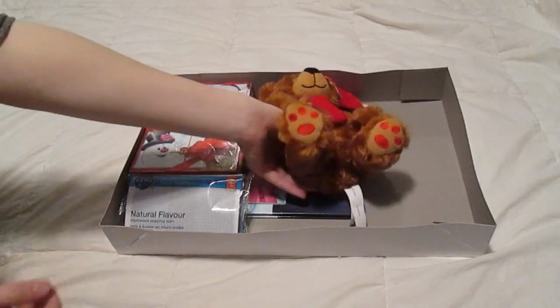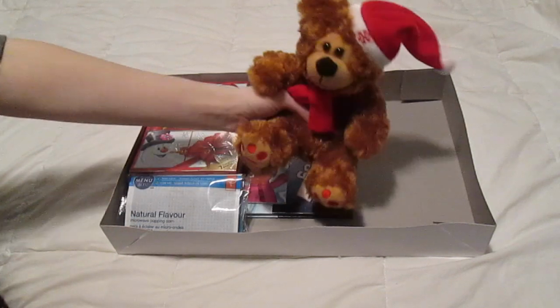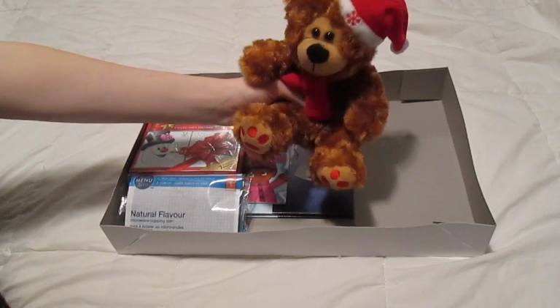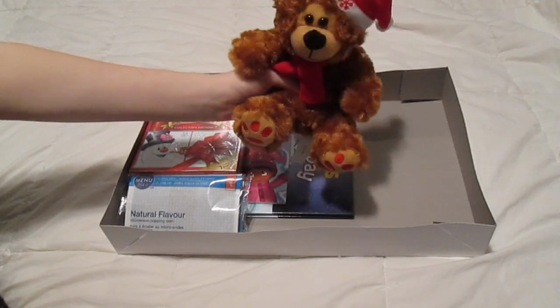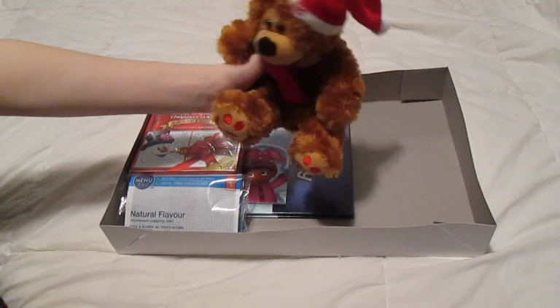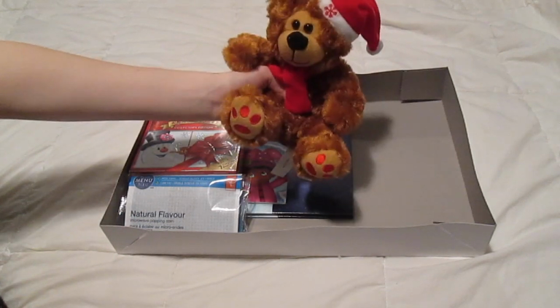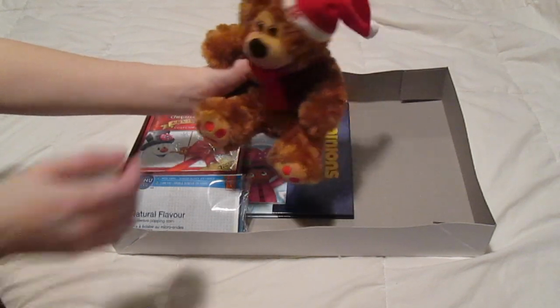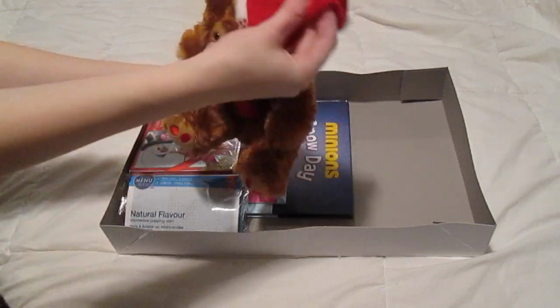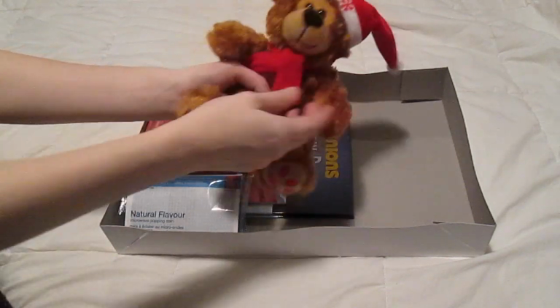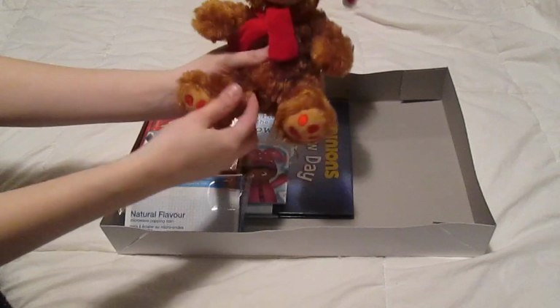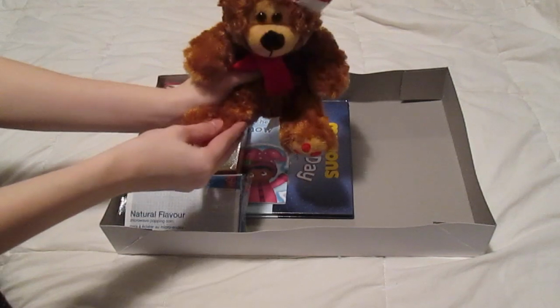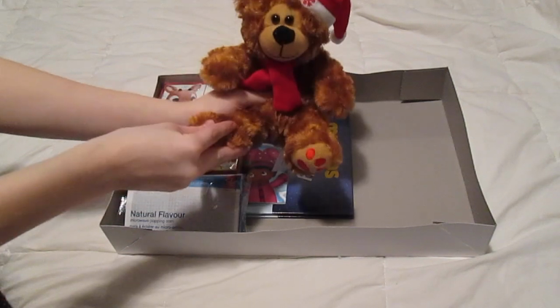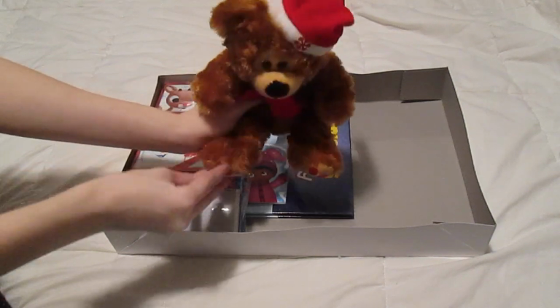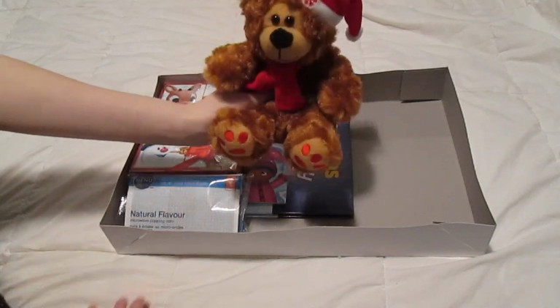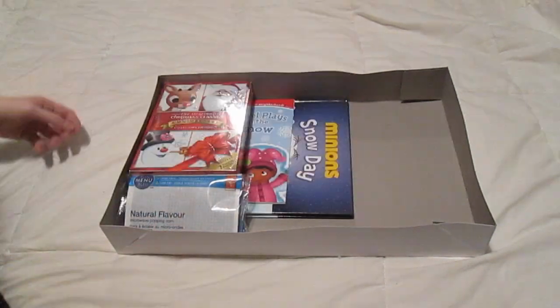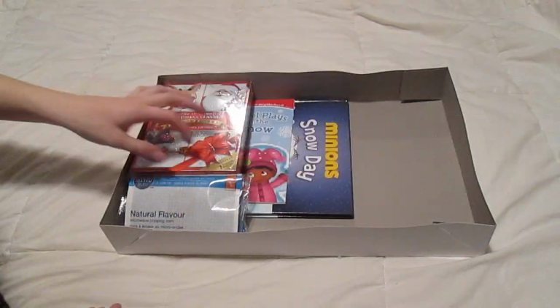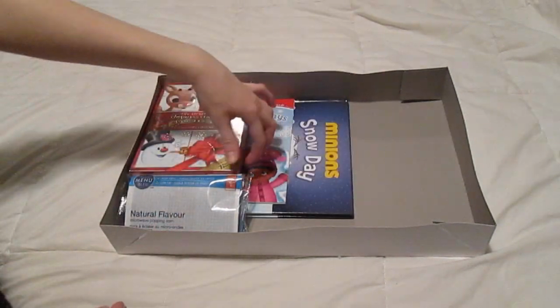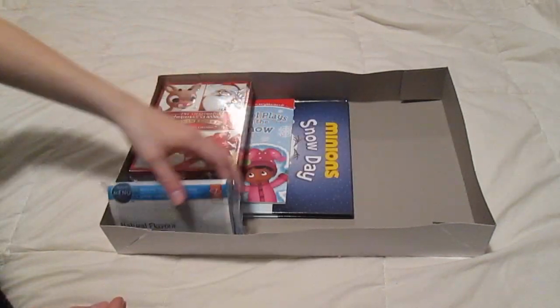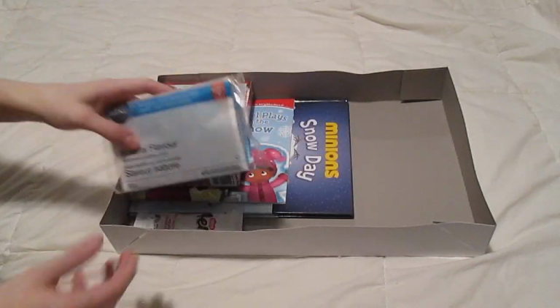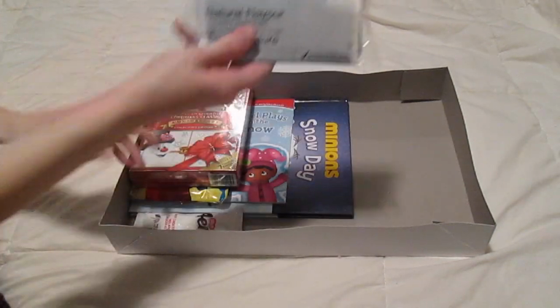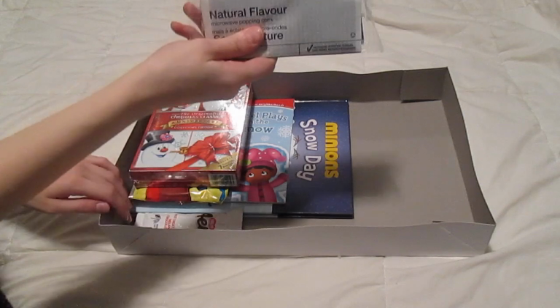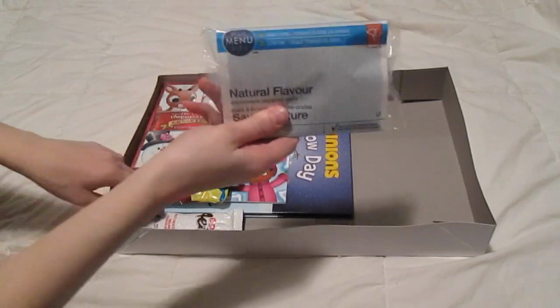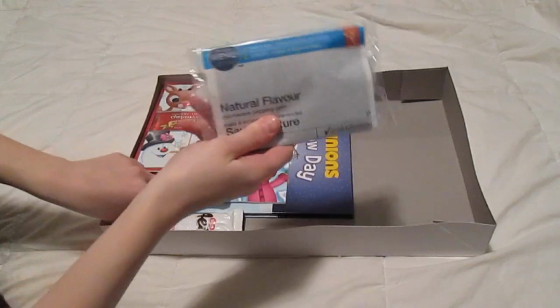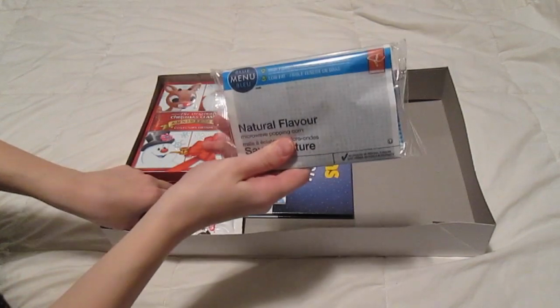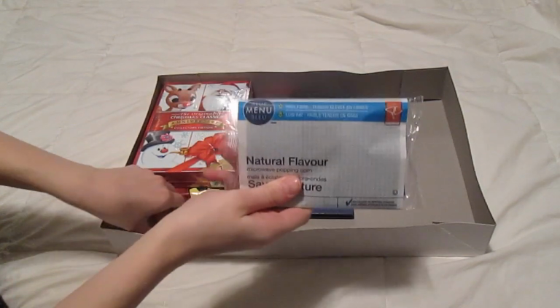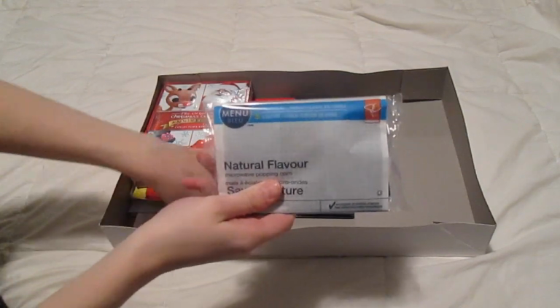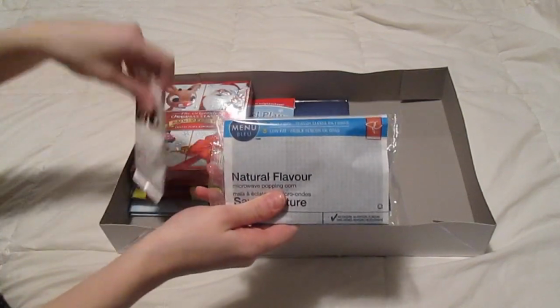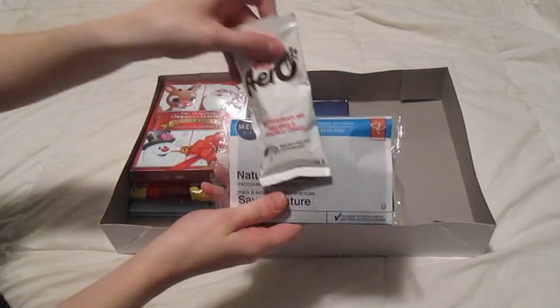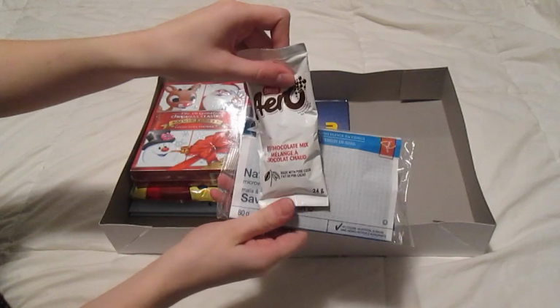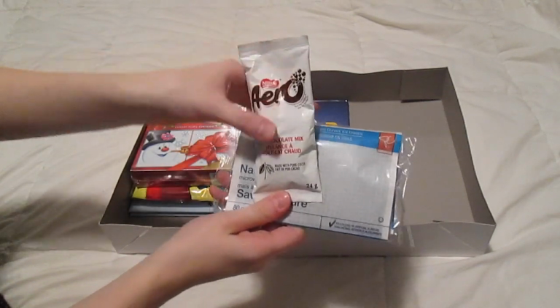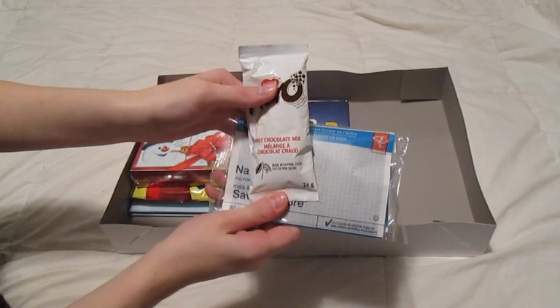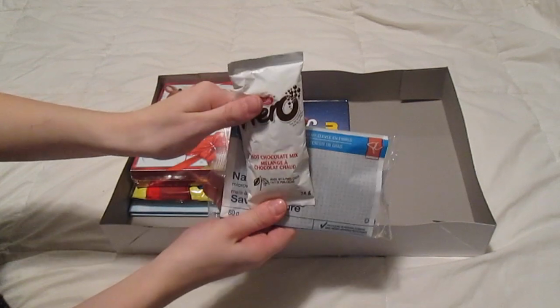It's got a cute little Santa bear with the Santa hat on — it's super cute. He's also got a bag of popcorn and a bag of hot chocolate.